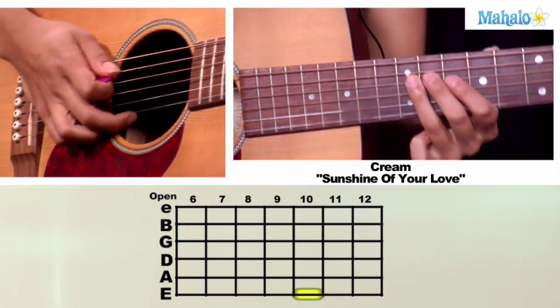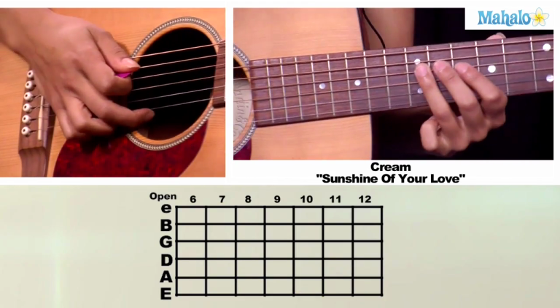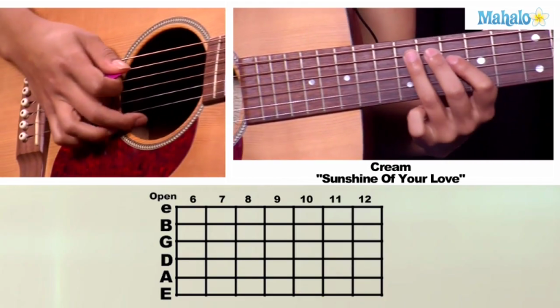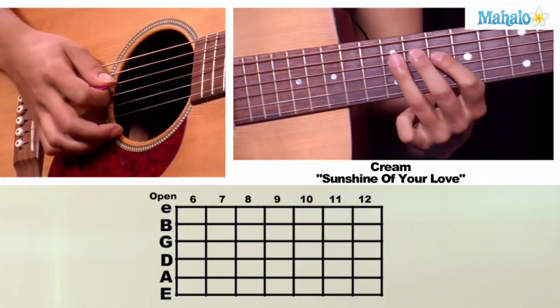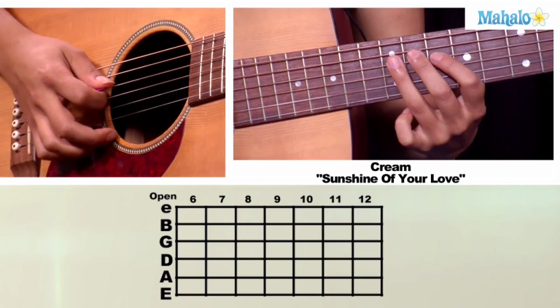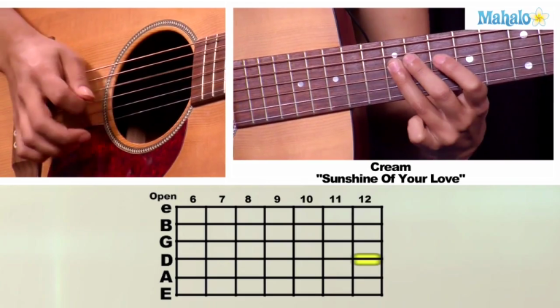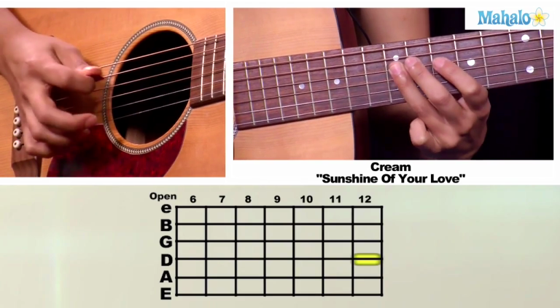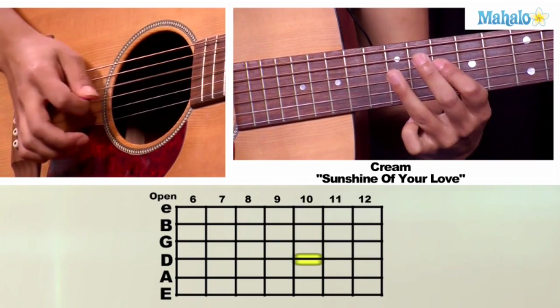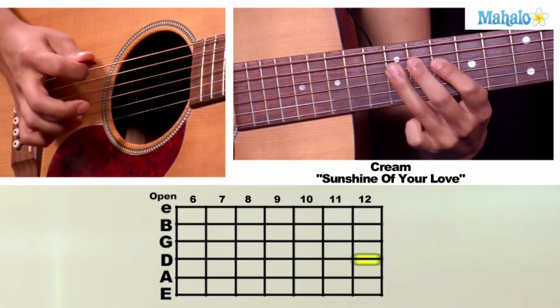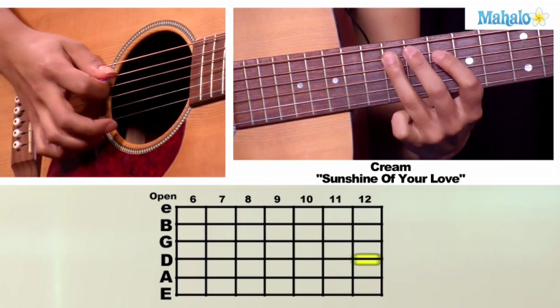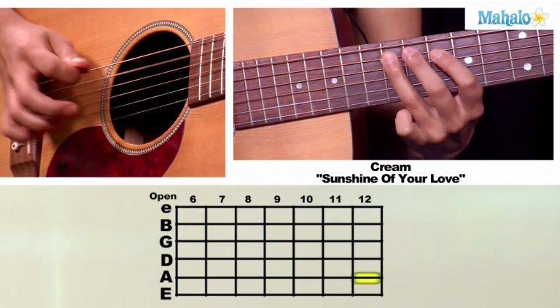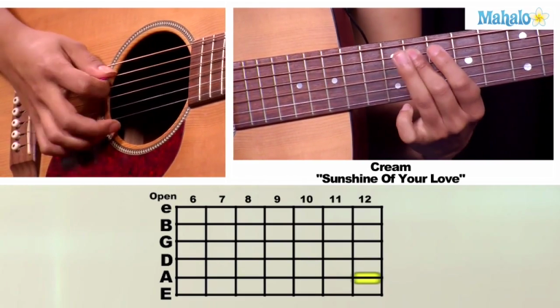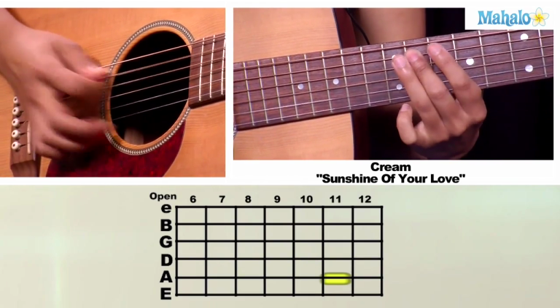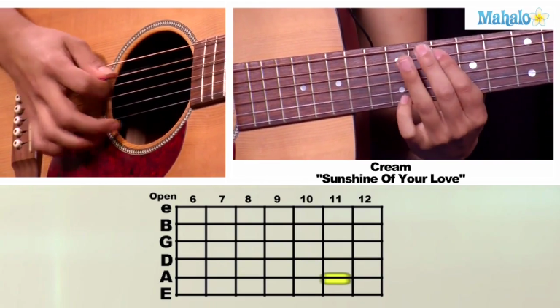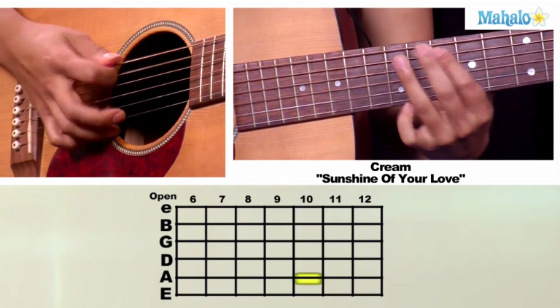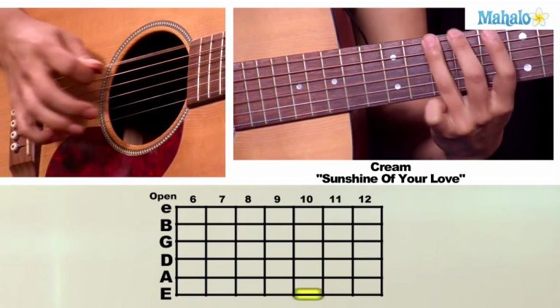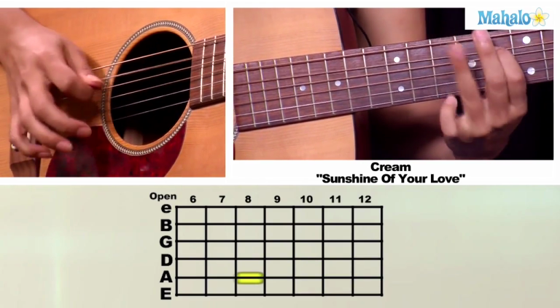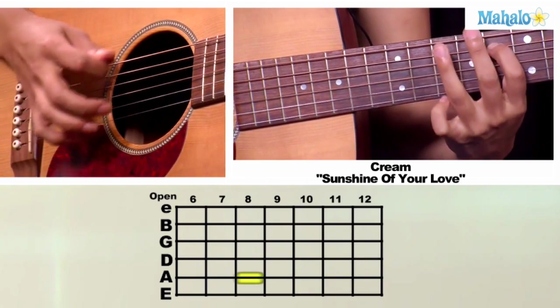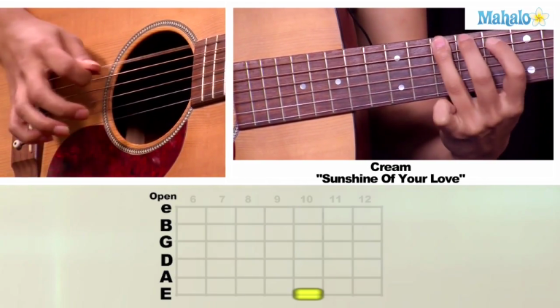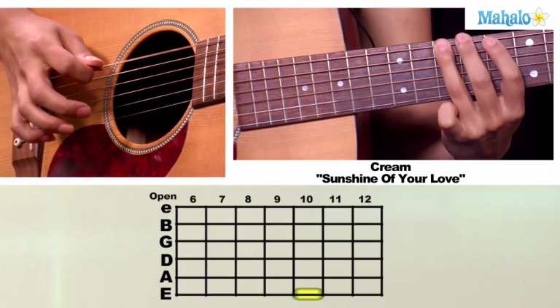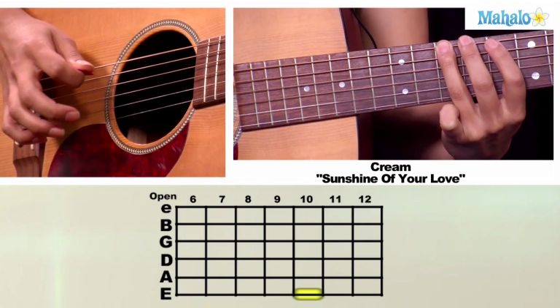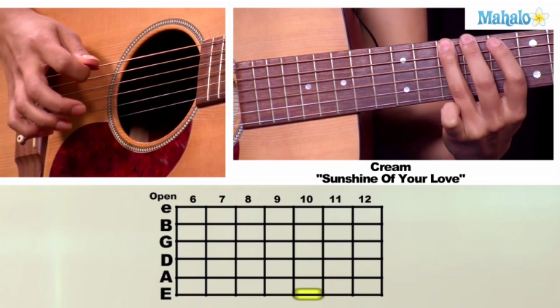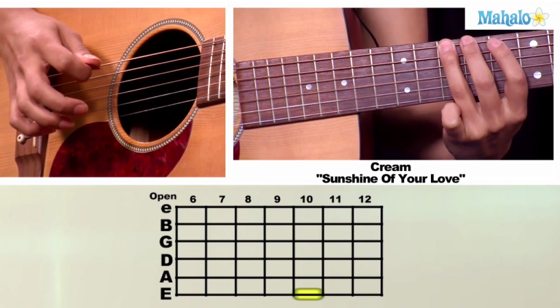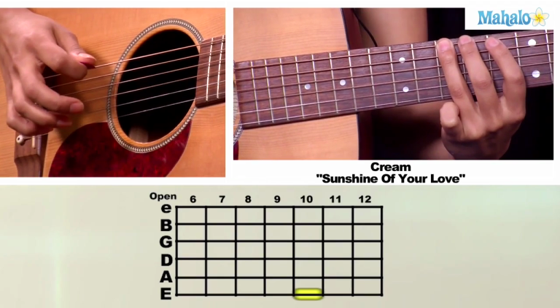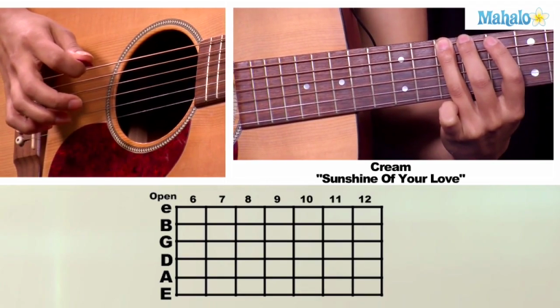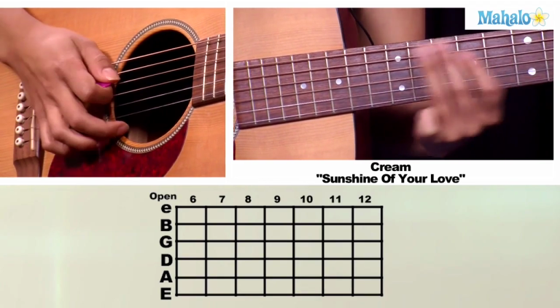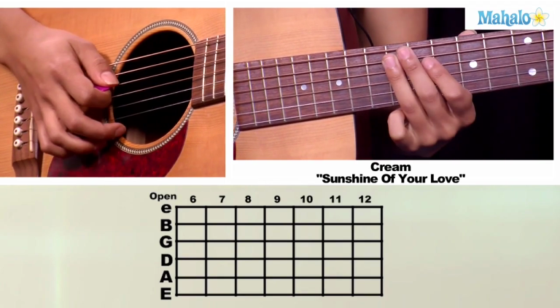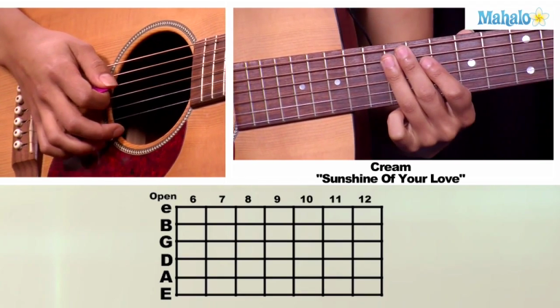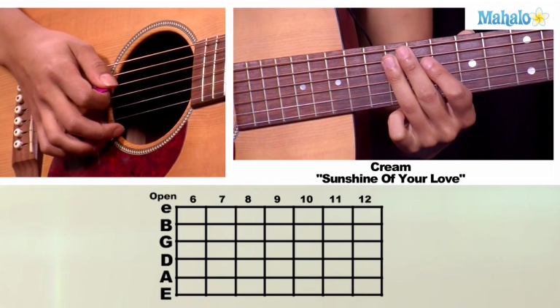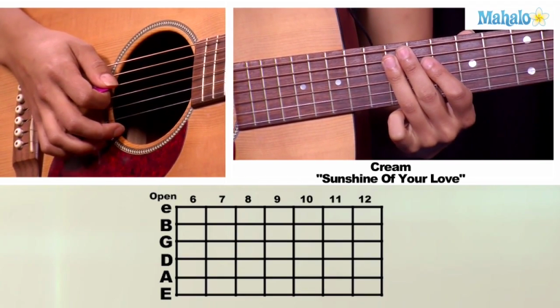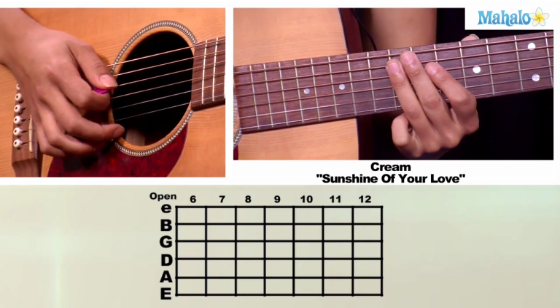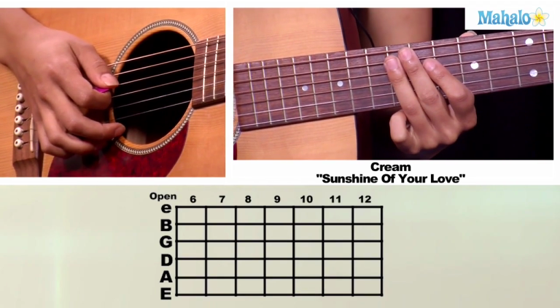So here's what we've got. And then you're going to do that twice.